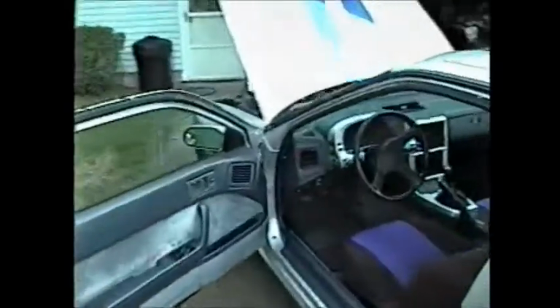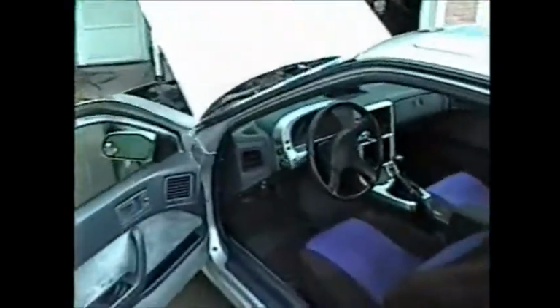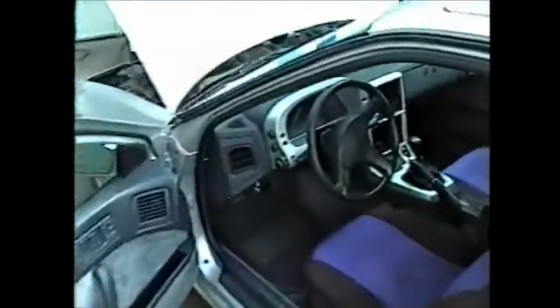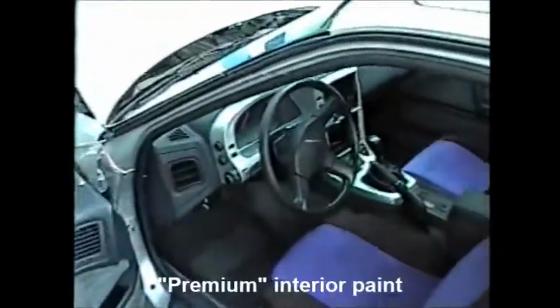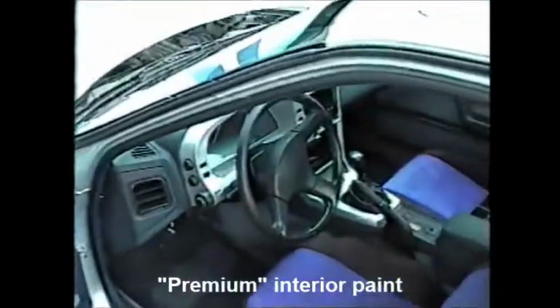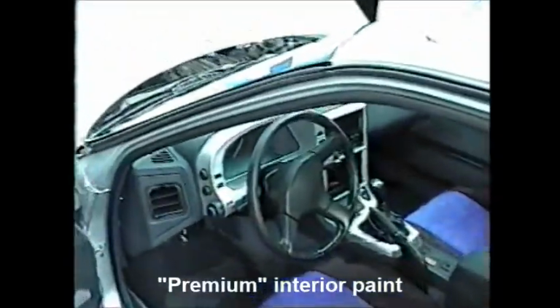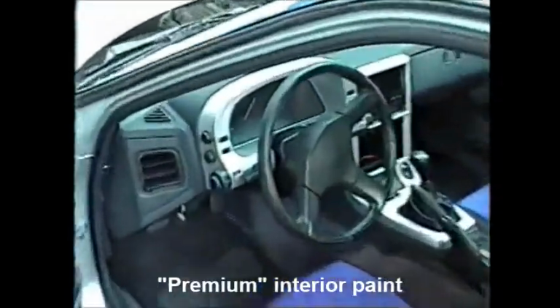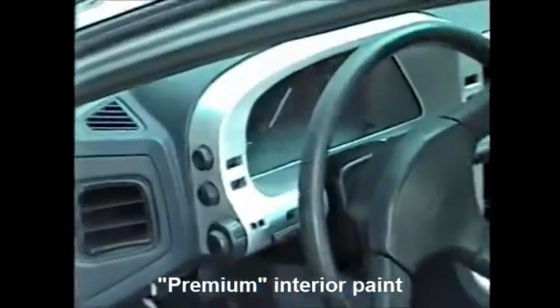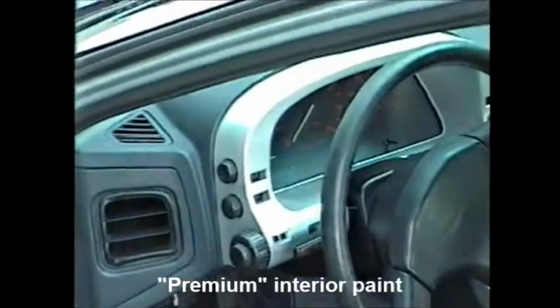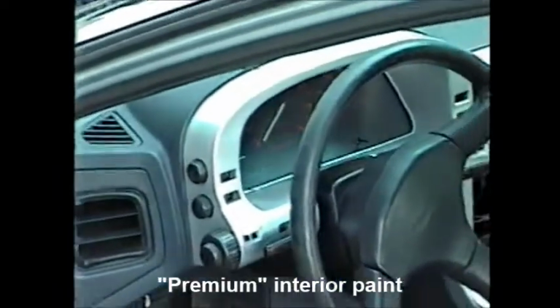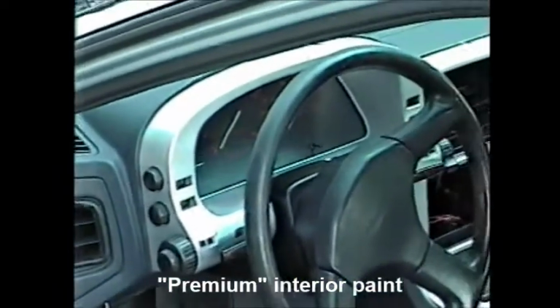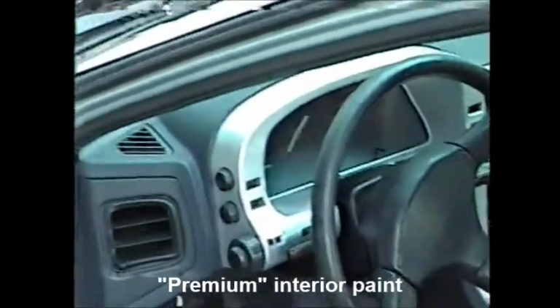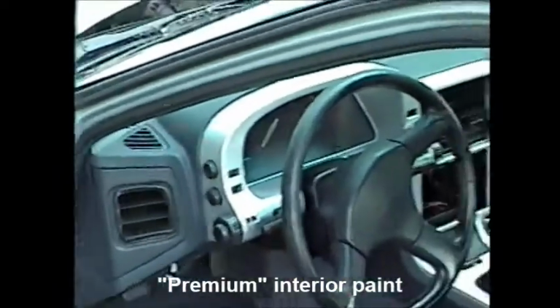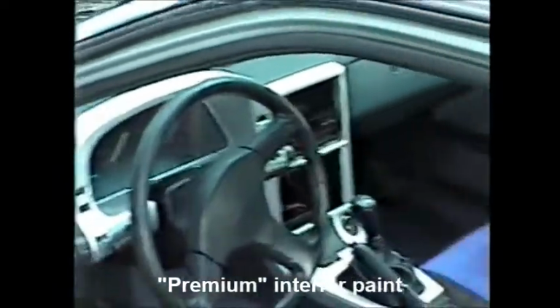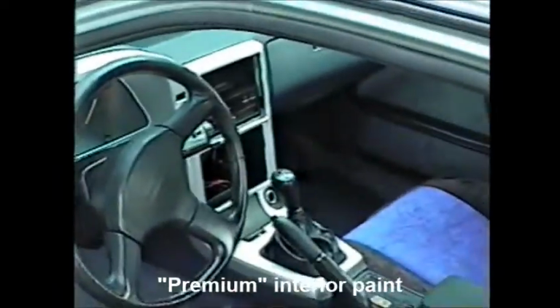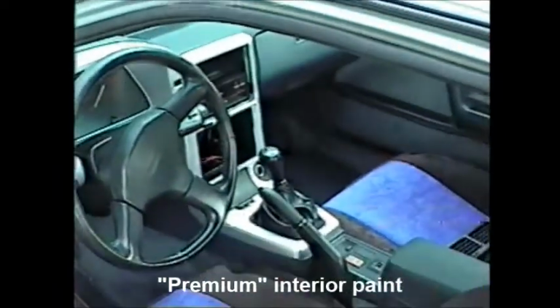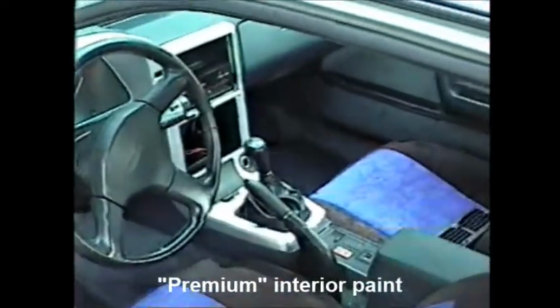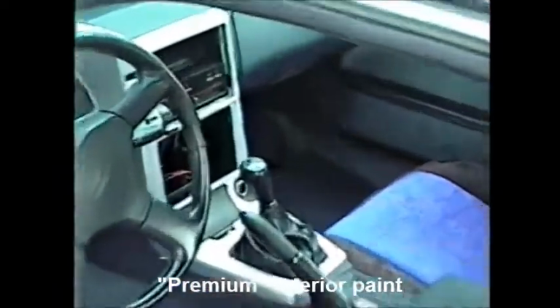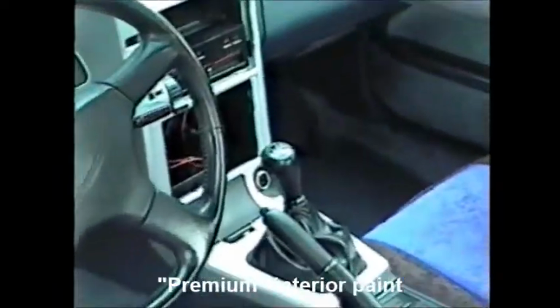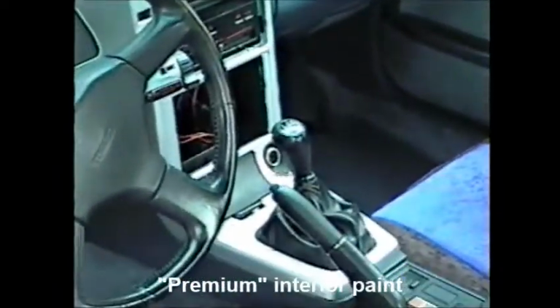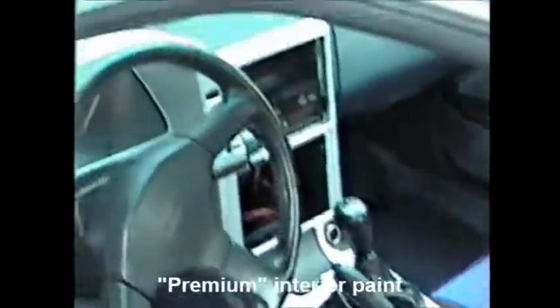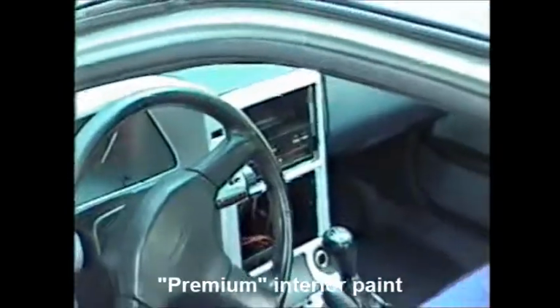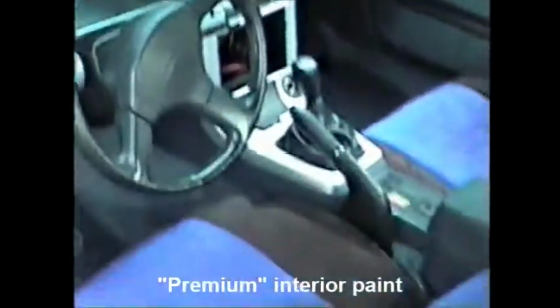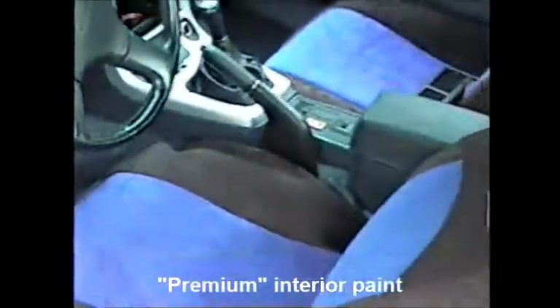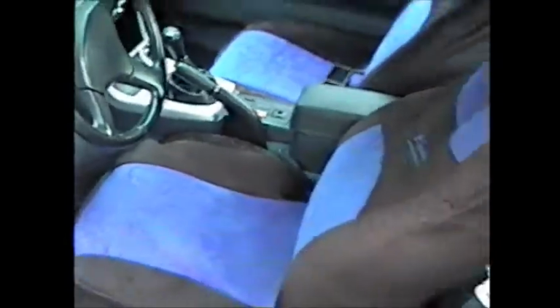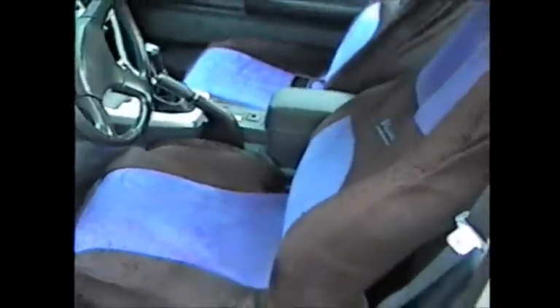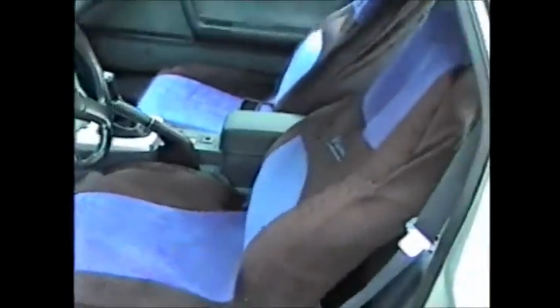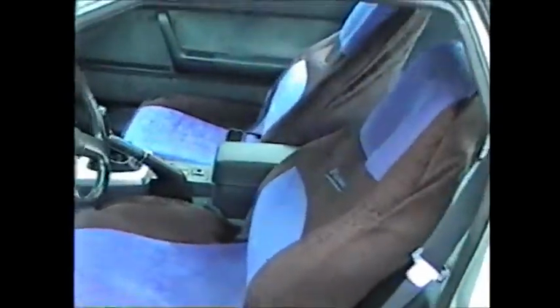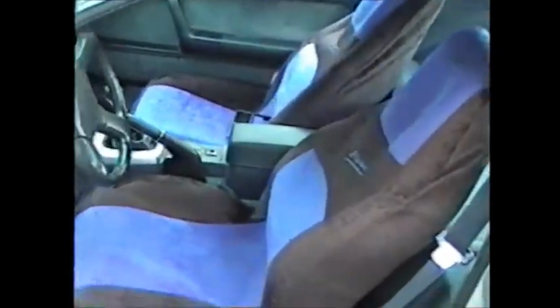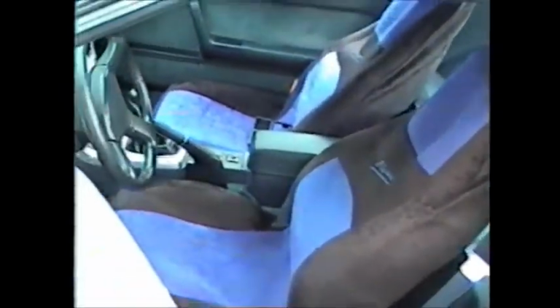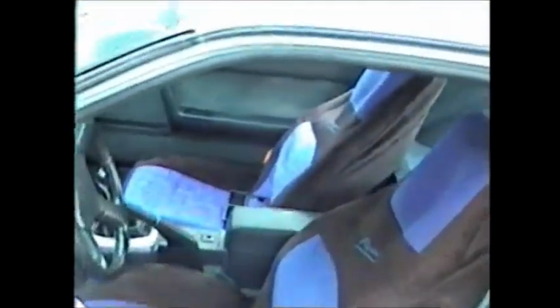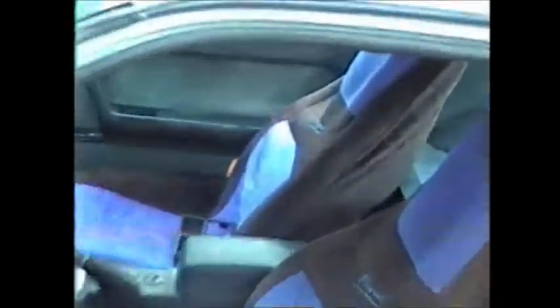Moving inside, you can see that the dash has been painted silver. I think it looks pretty neat, and the black and blue seat covers are a nice touch.